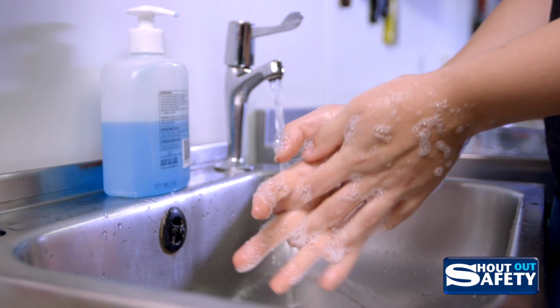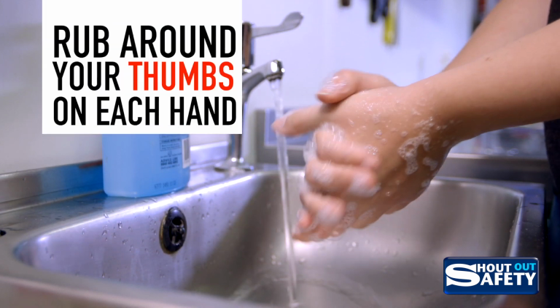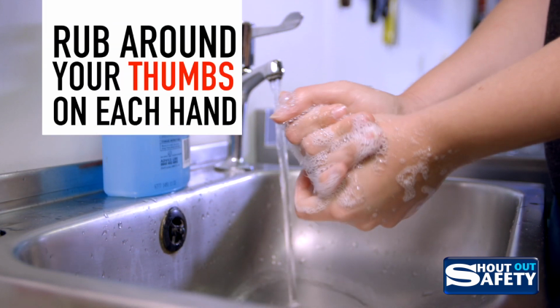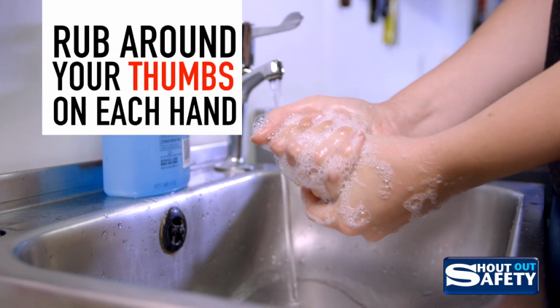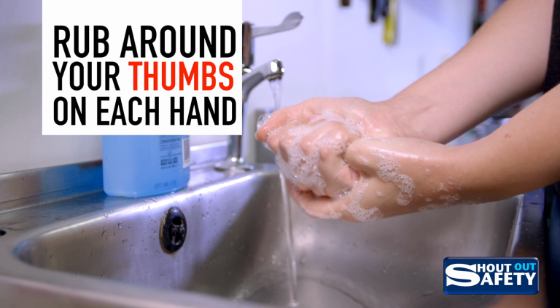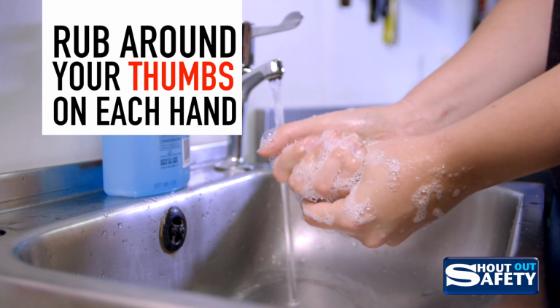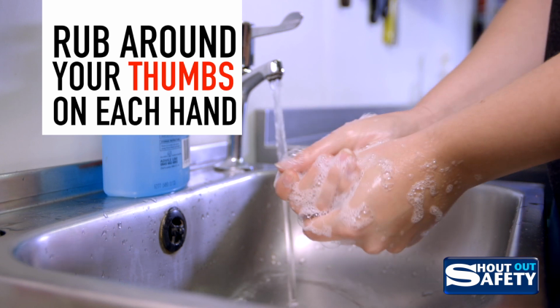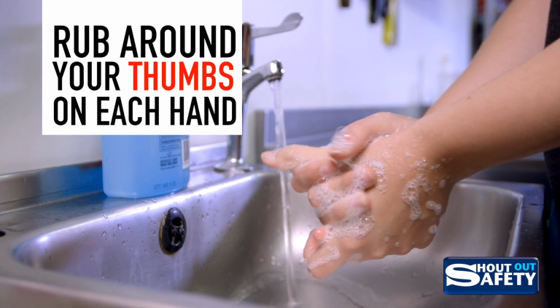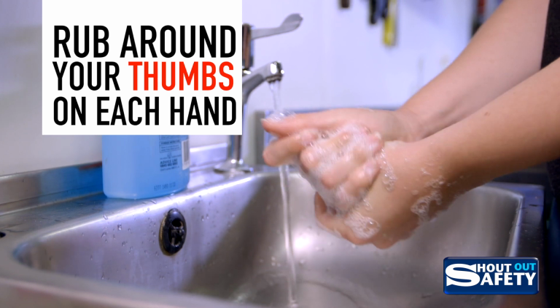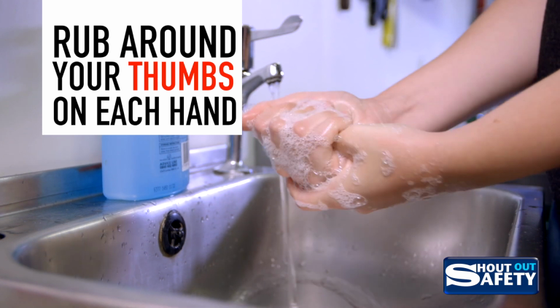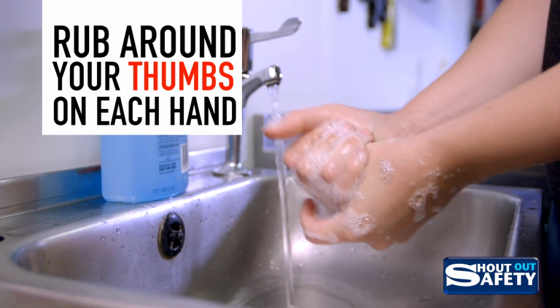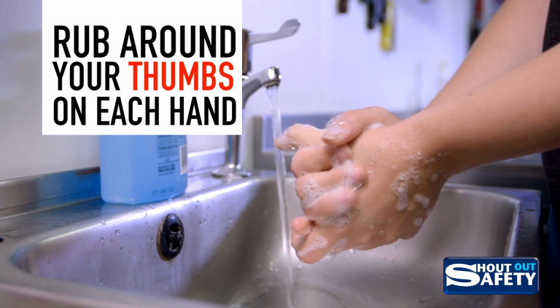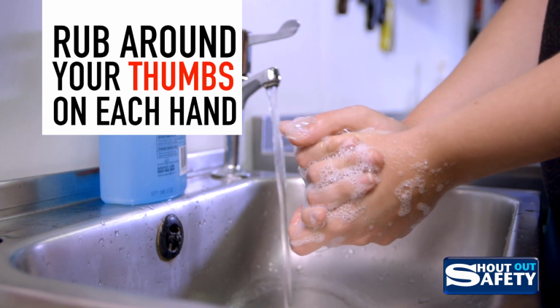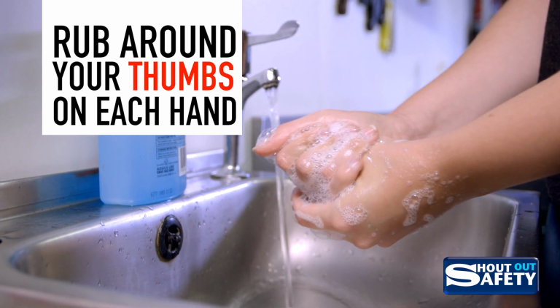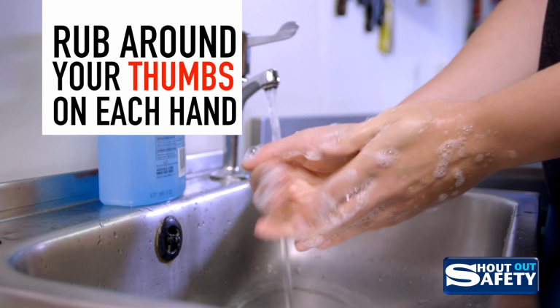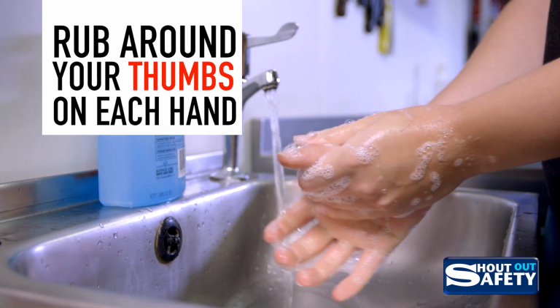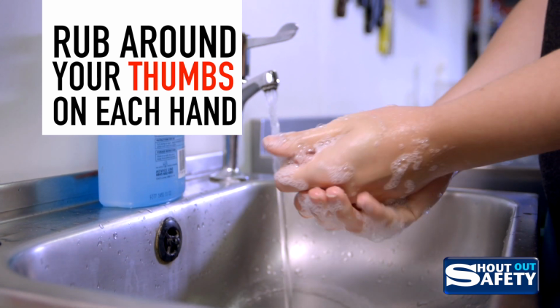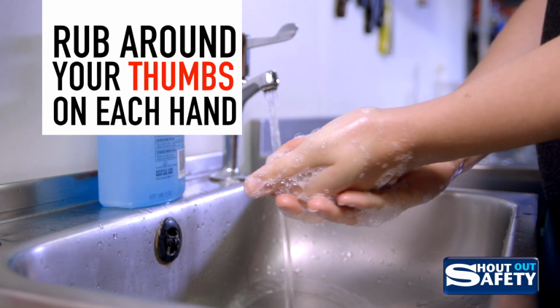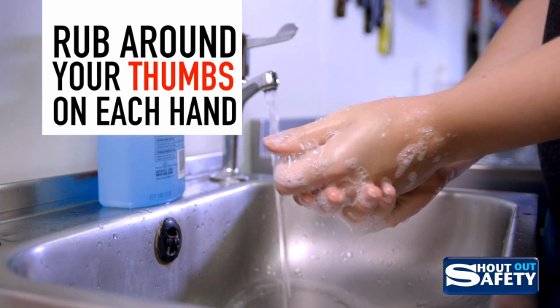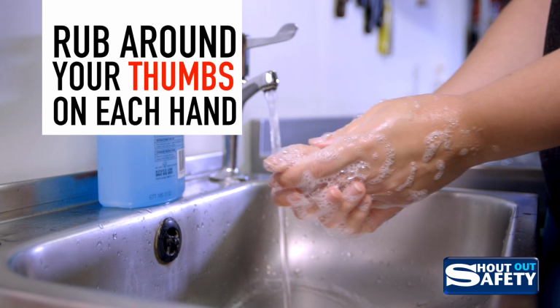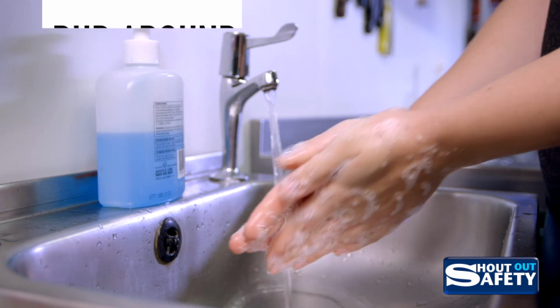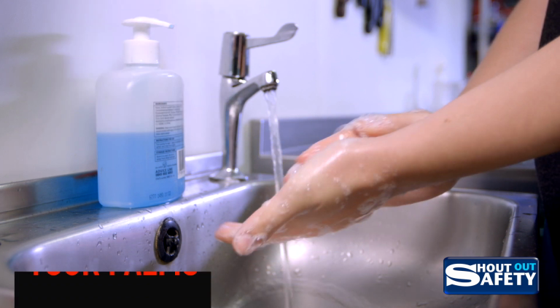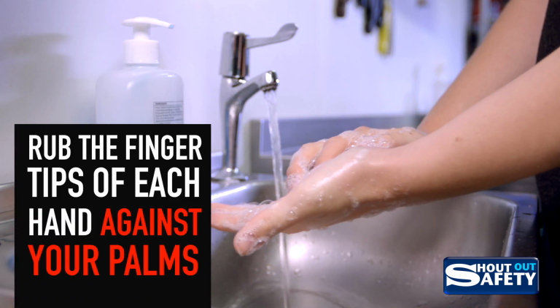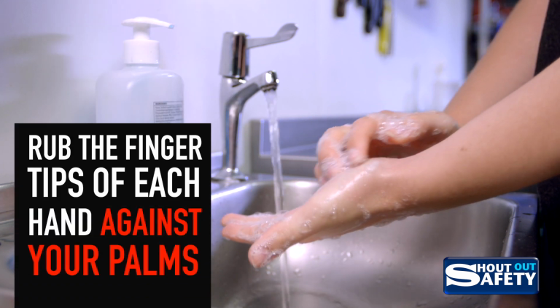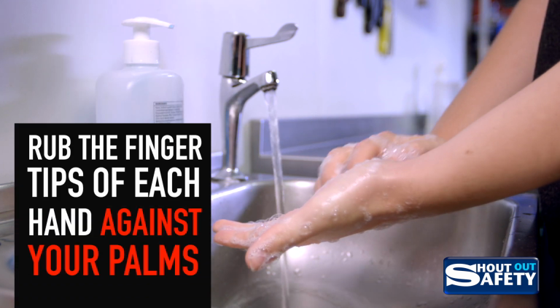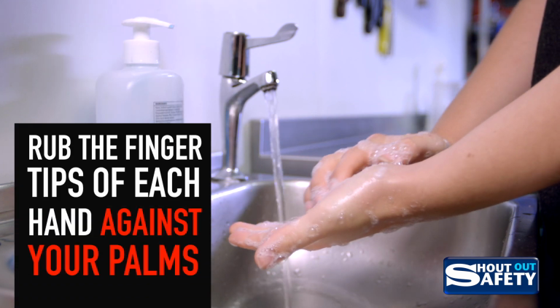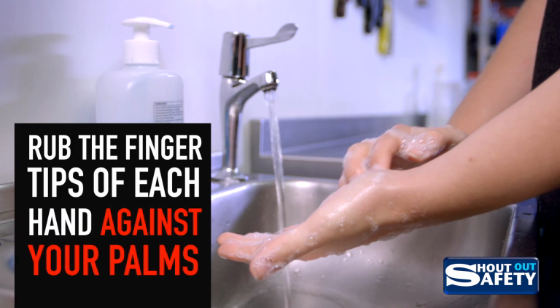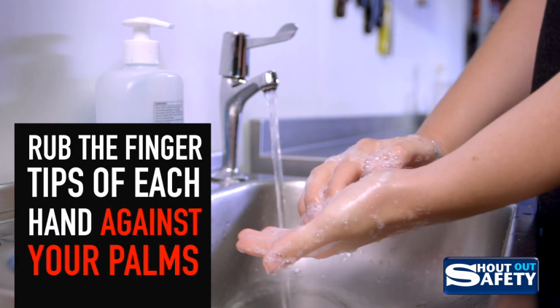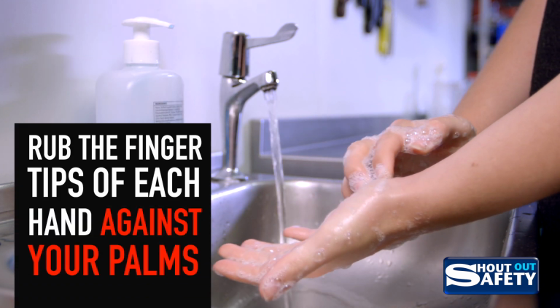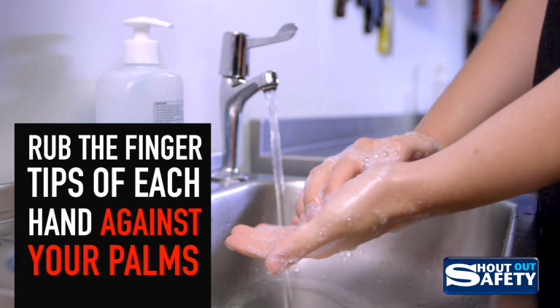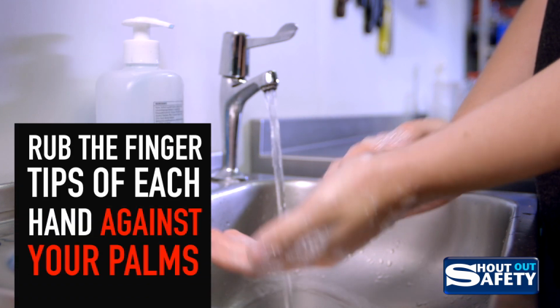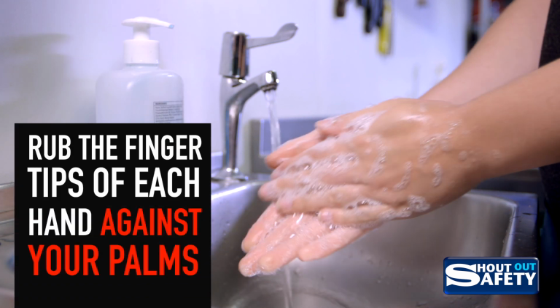Rub around your thumbs on each hand and then rub the fingertips of each hand against your palms.